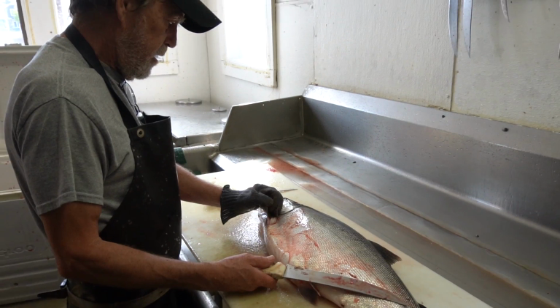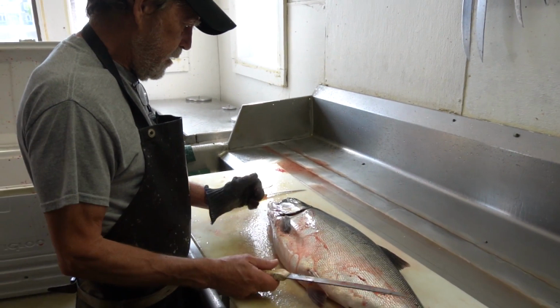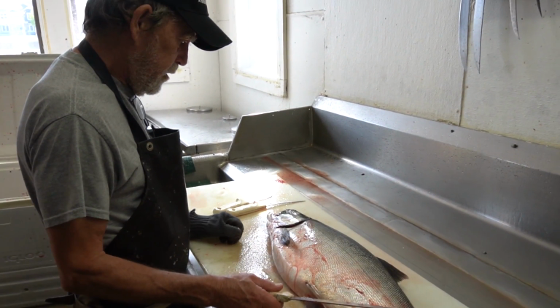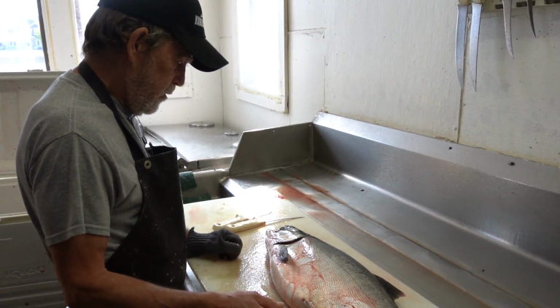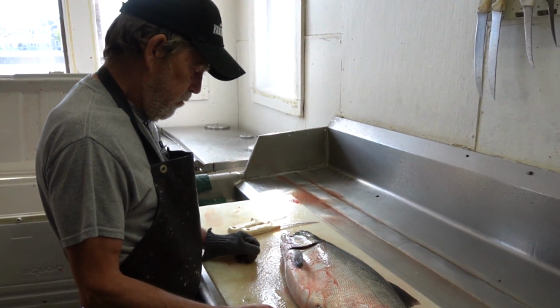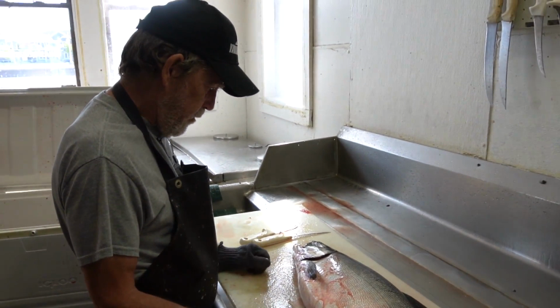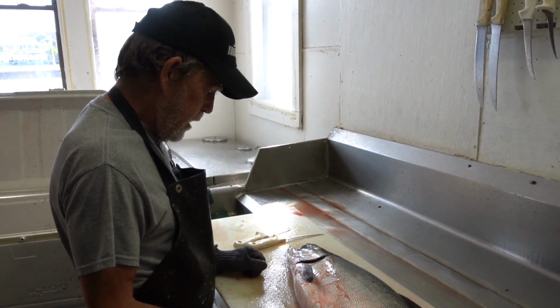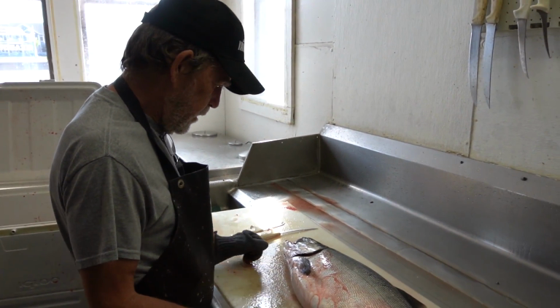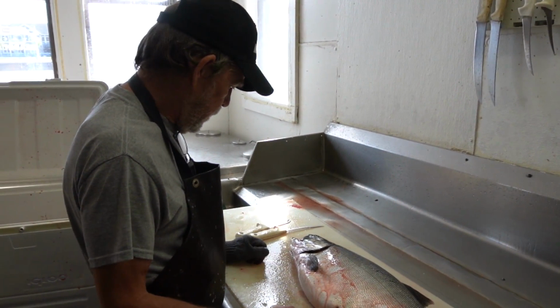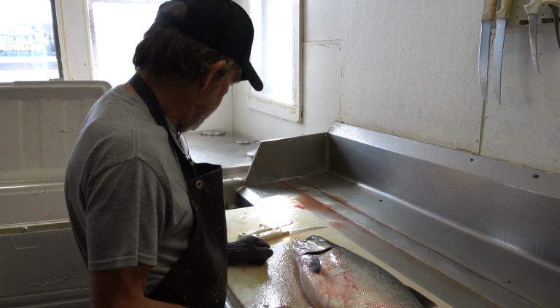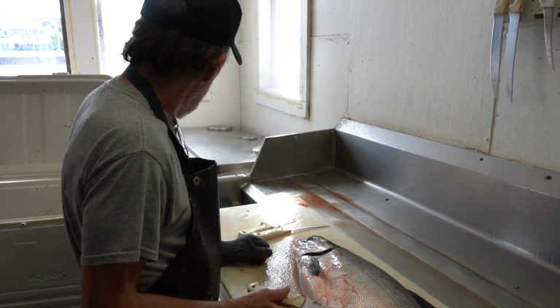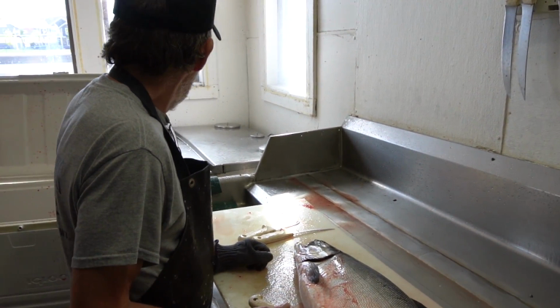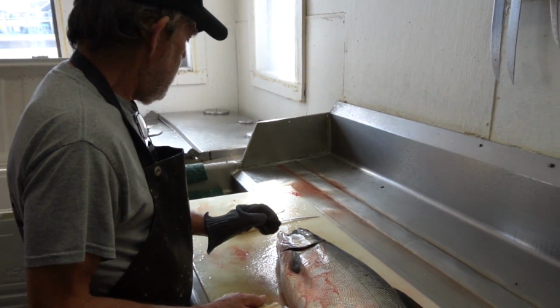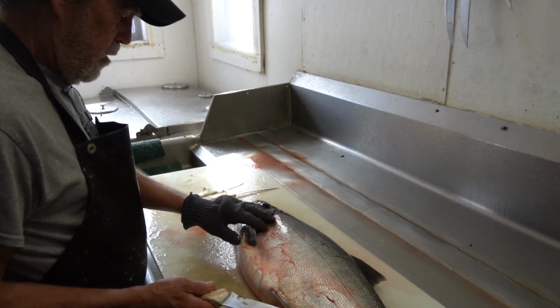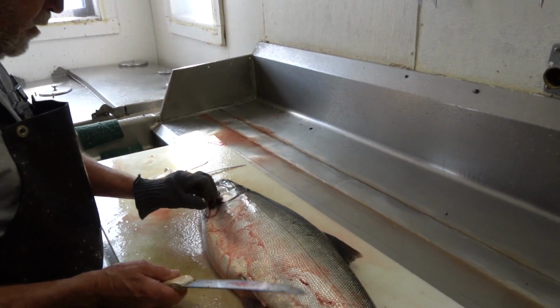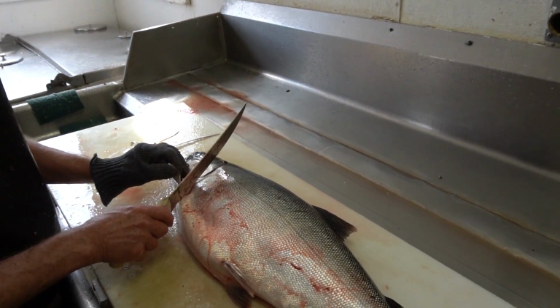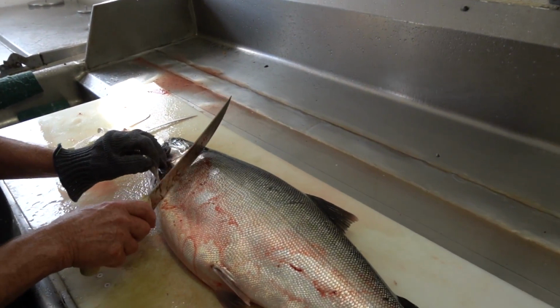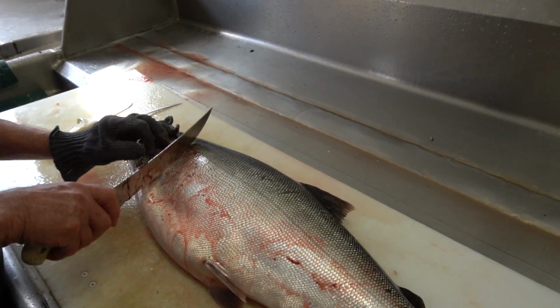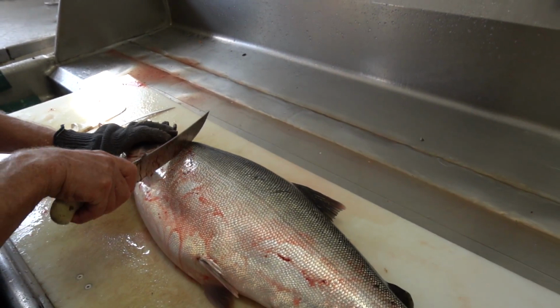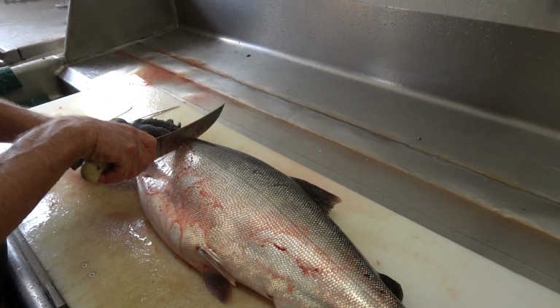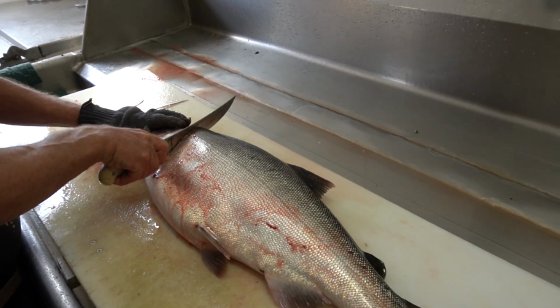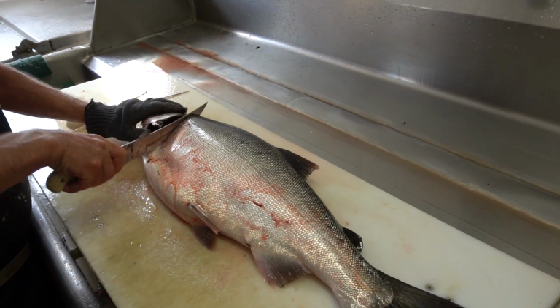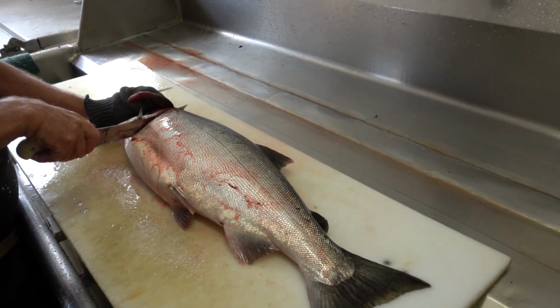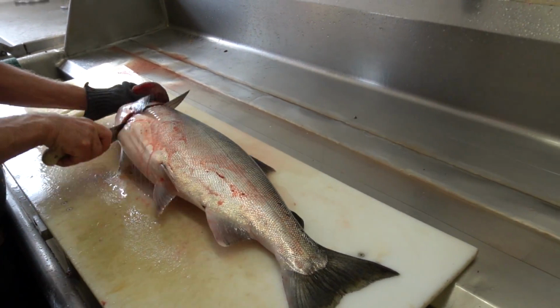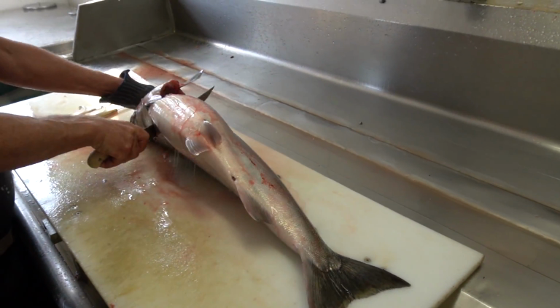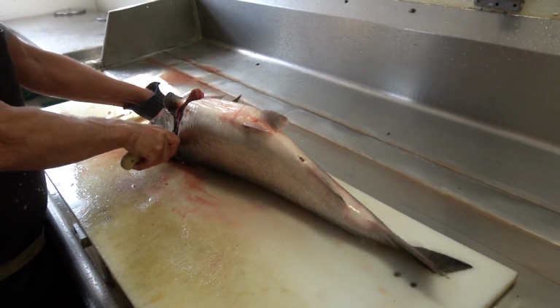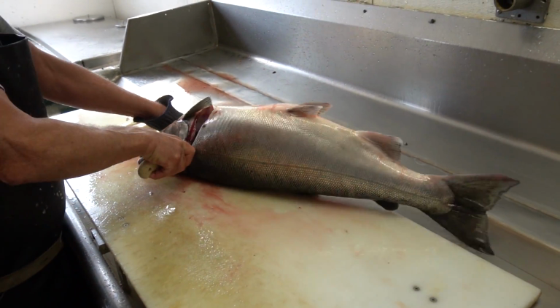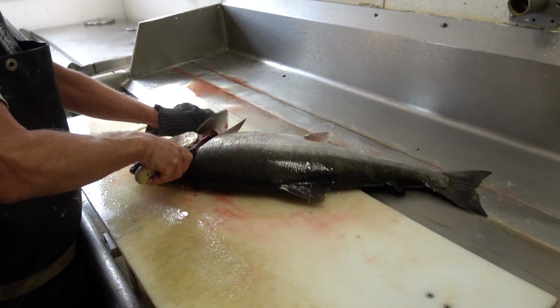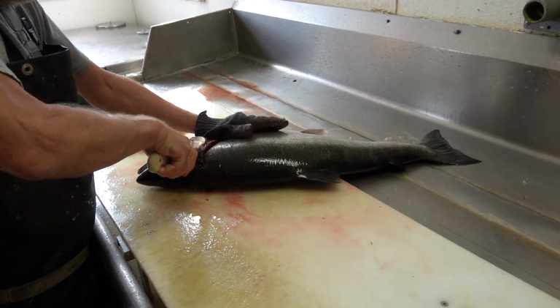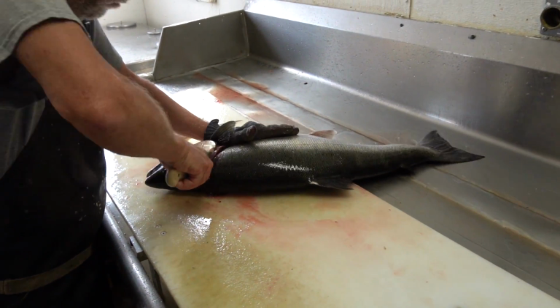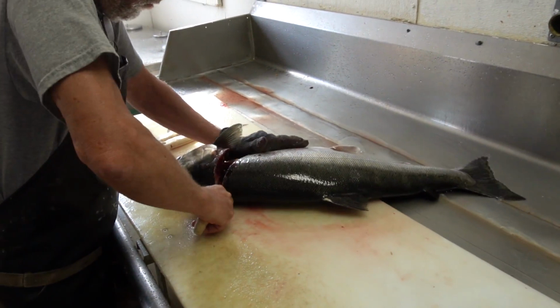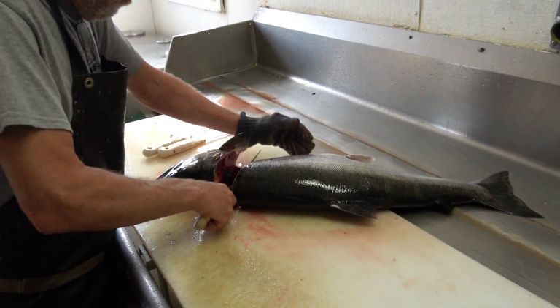We're at the Wharf Bake Shop here in Sheboygan, Wisconsin. Jeff is just about ready to cut up this big coho salmon that was caught on High-Tech Fishing Charters this morning.